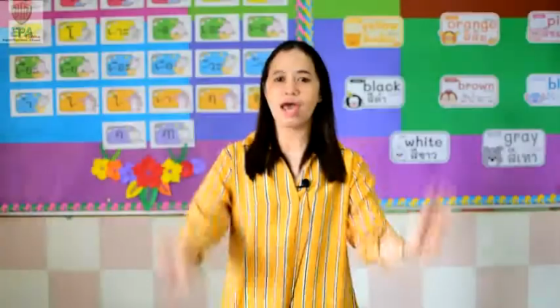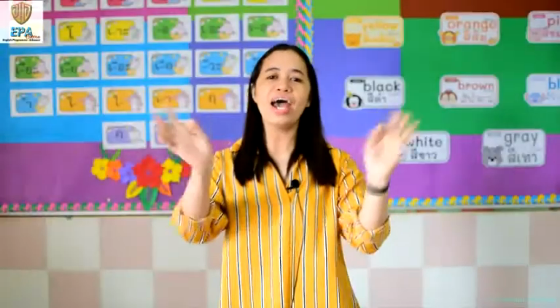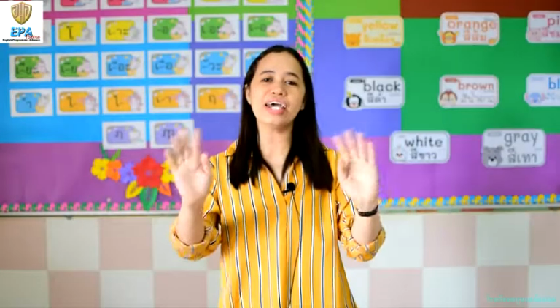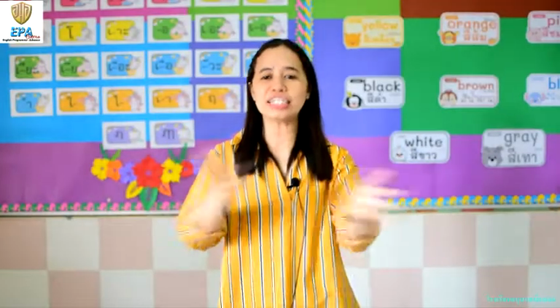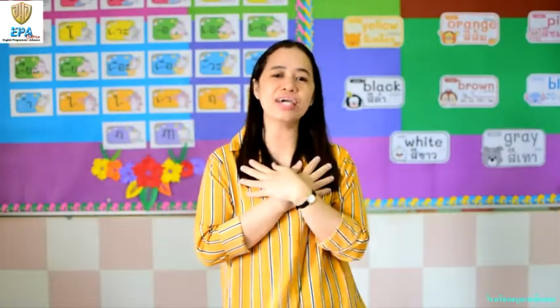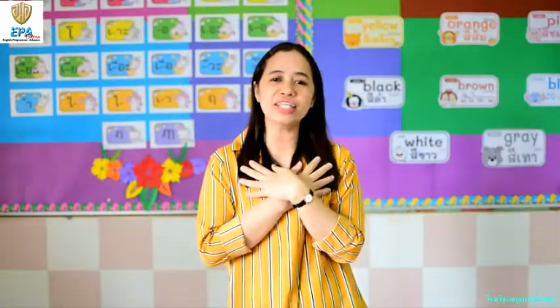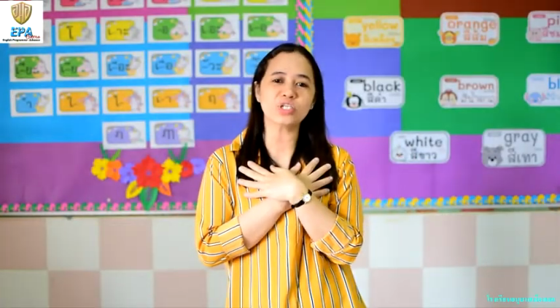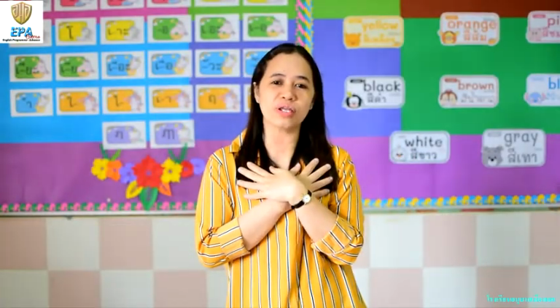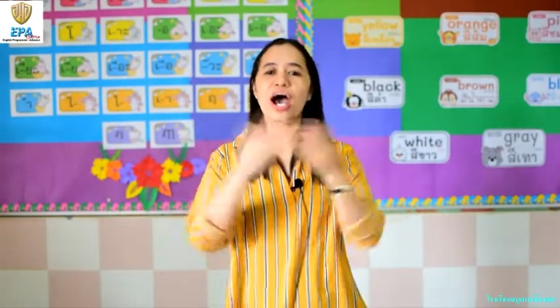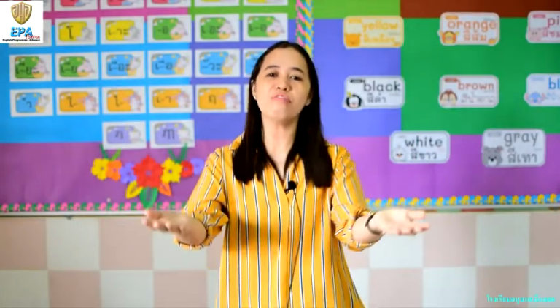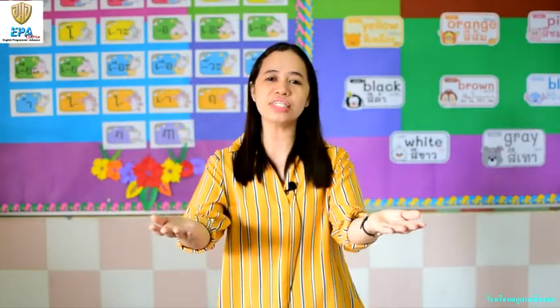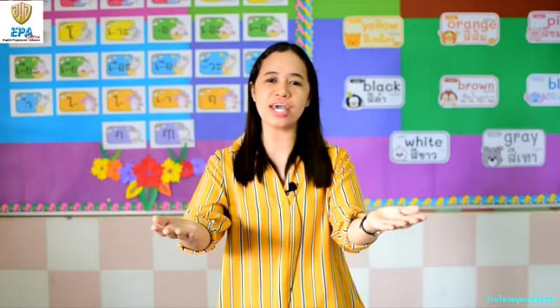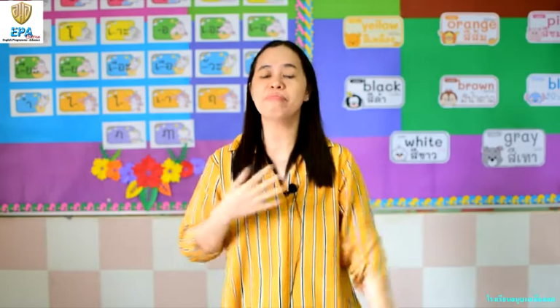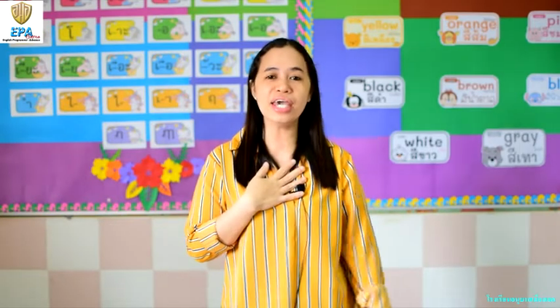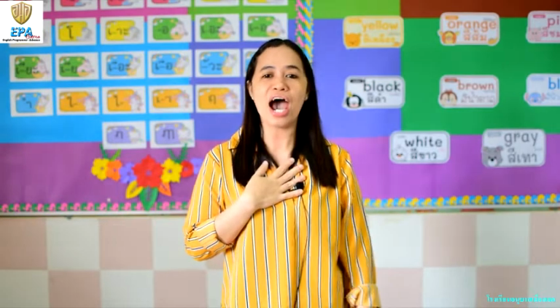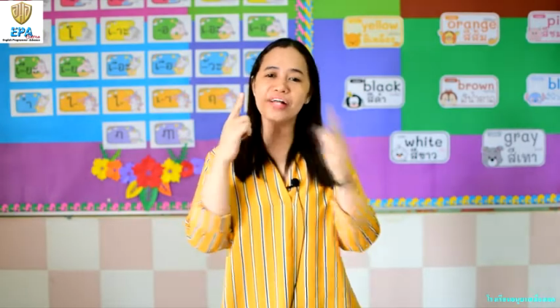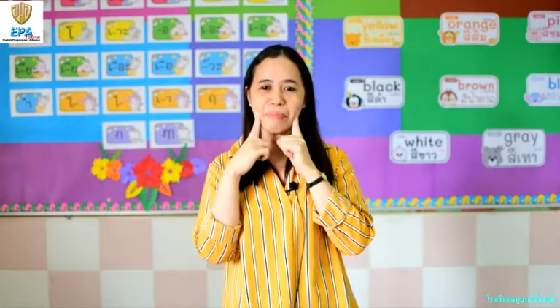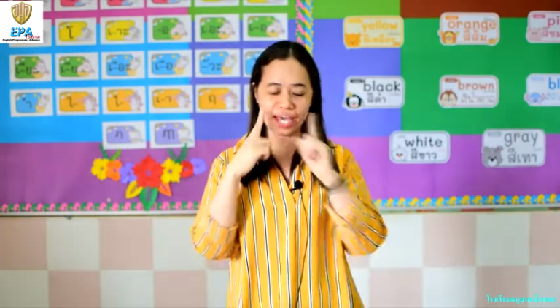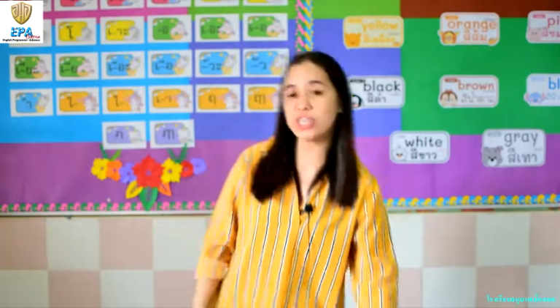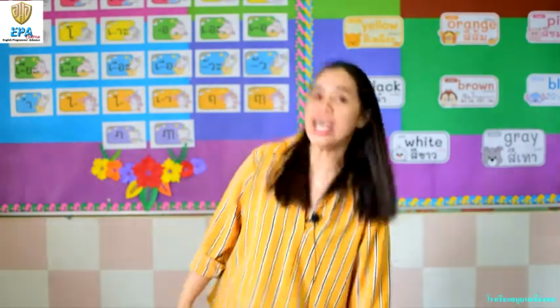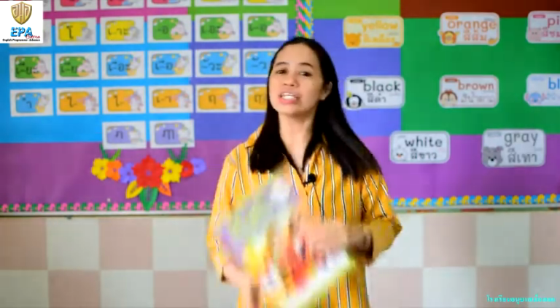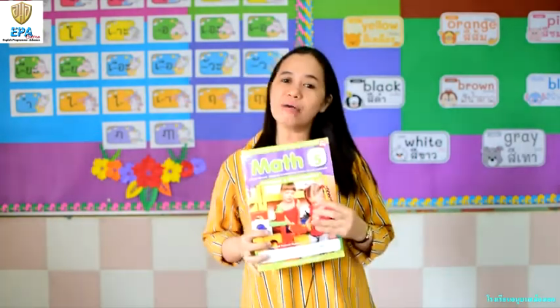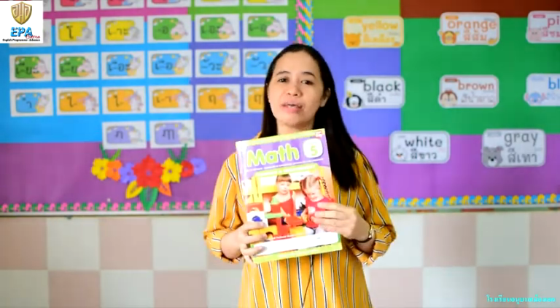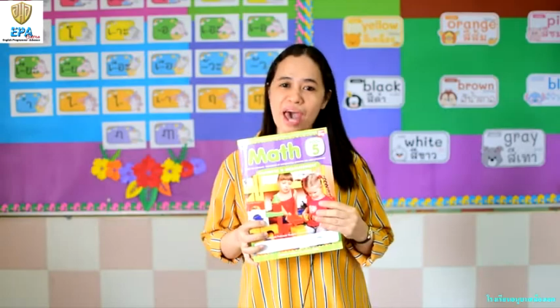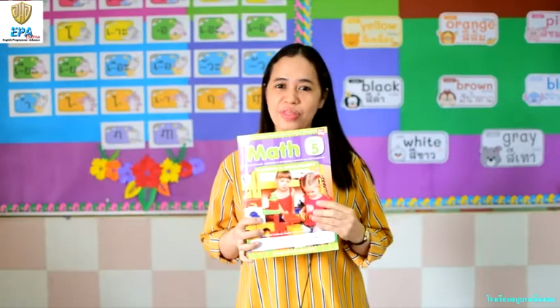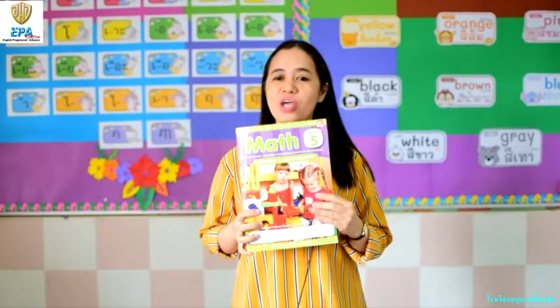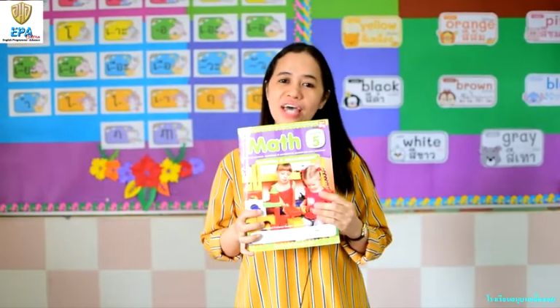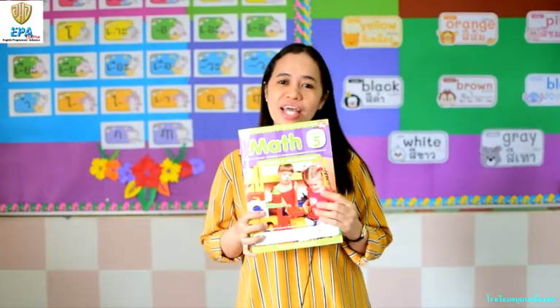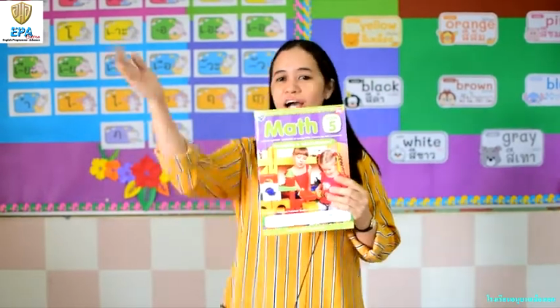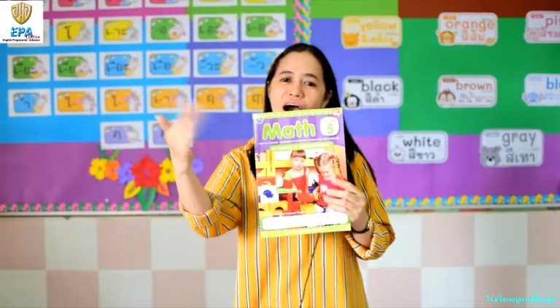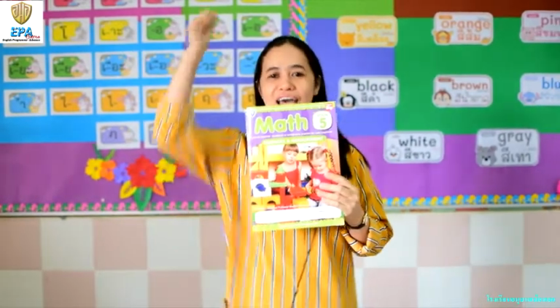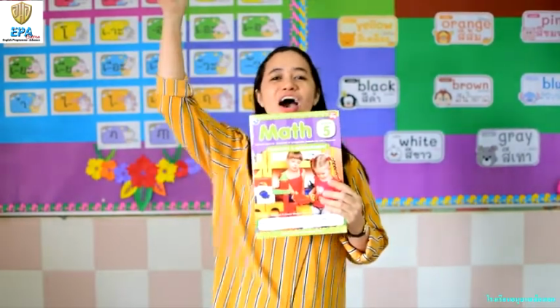Hi, kids! It's me again, Teacher Sword. How do you feel today? Me, I feel happy. Today, let's talk about math. Are you excited? Come on, let's go!